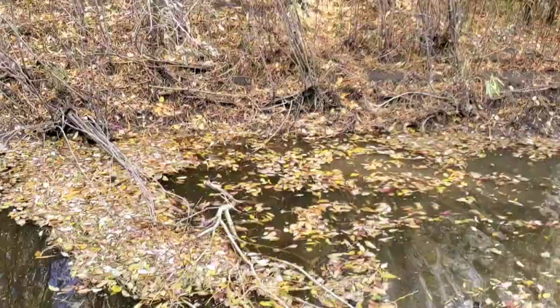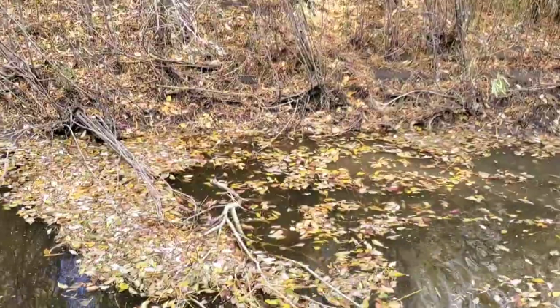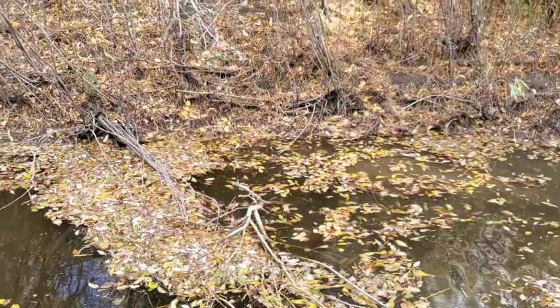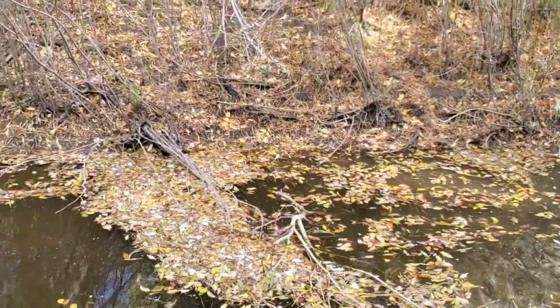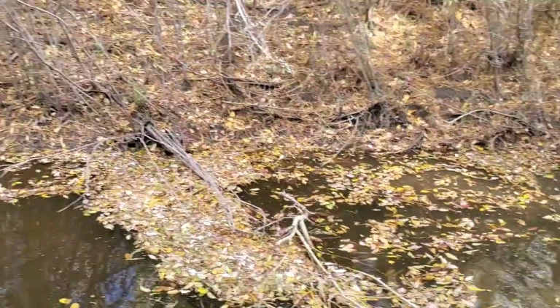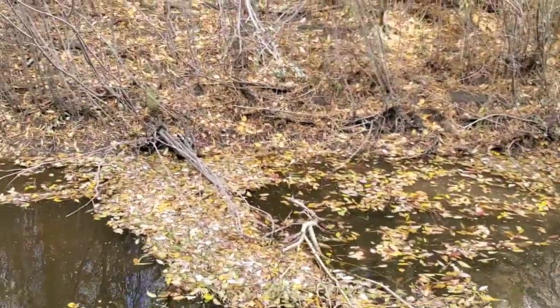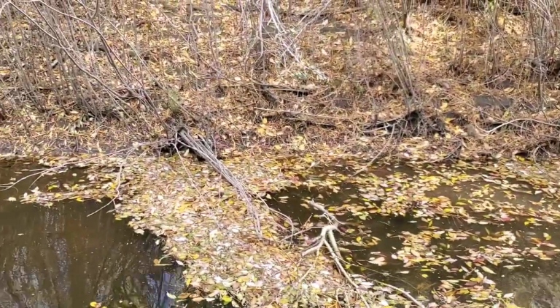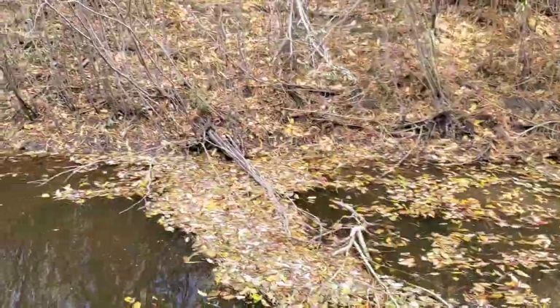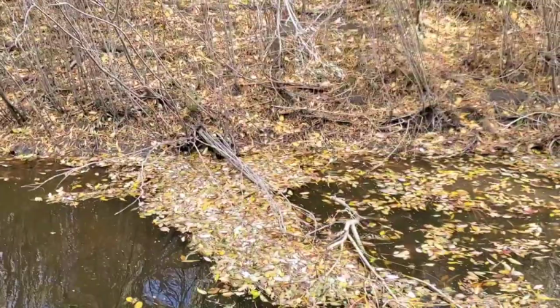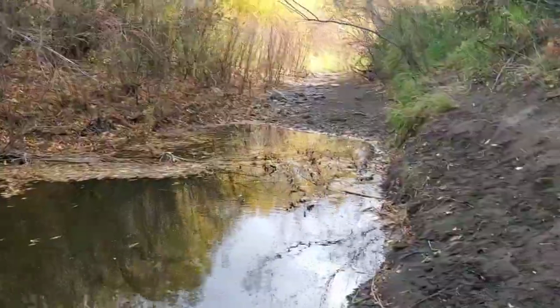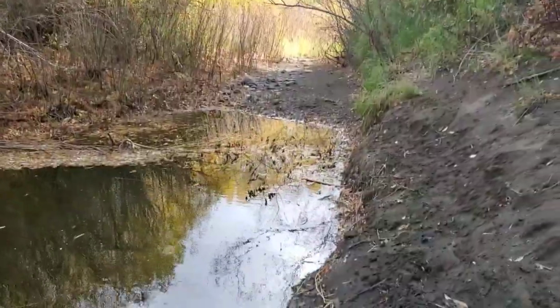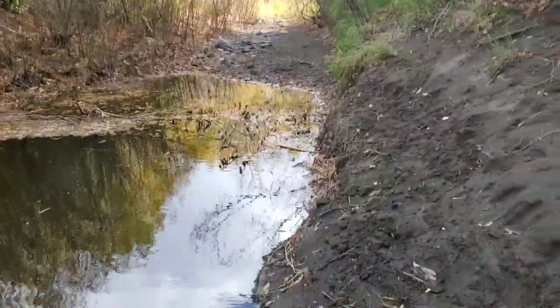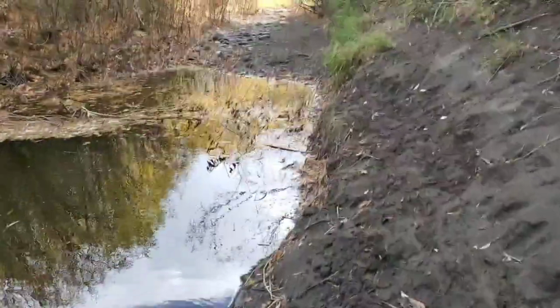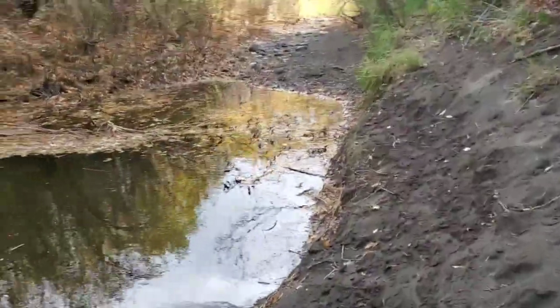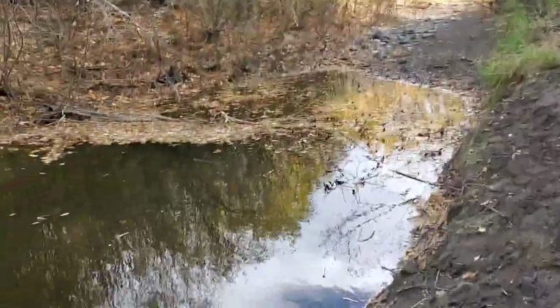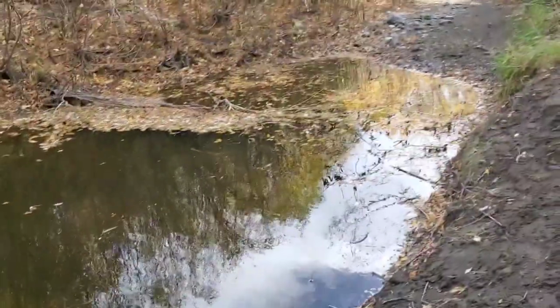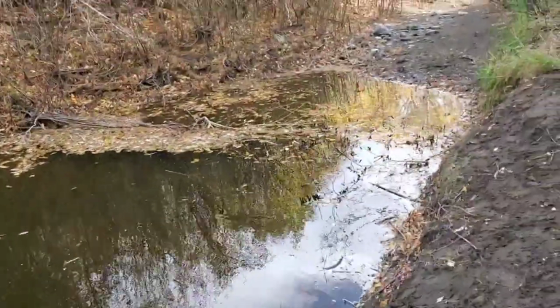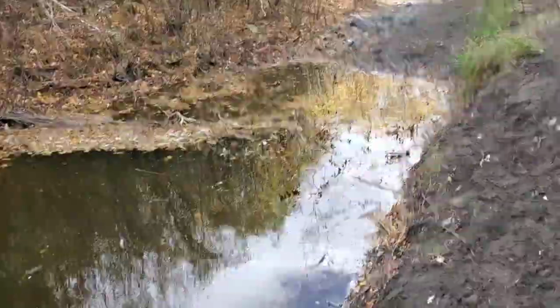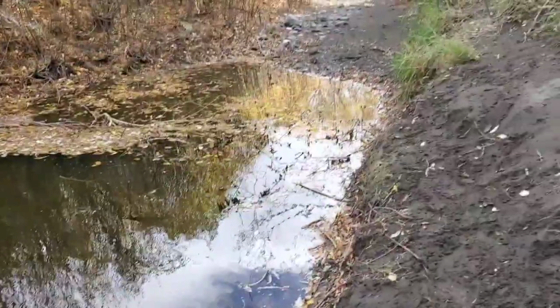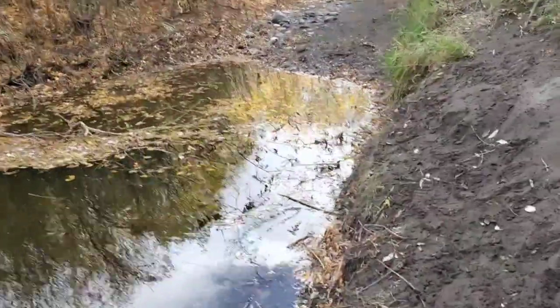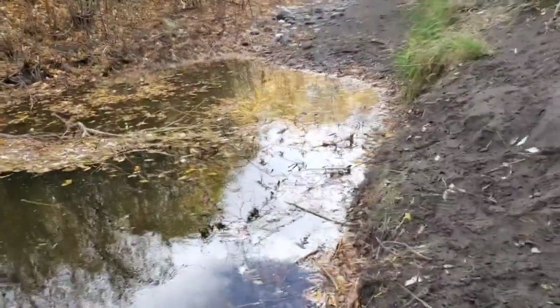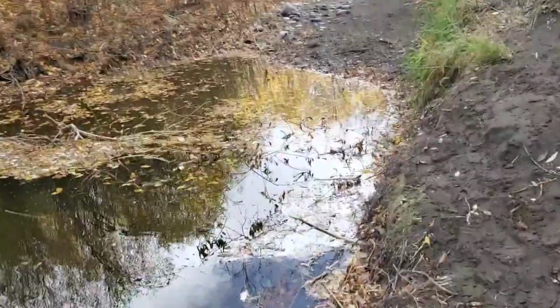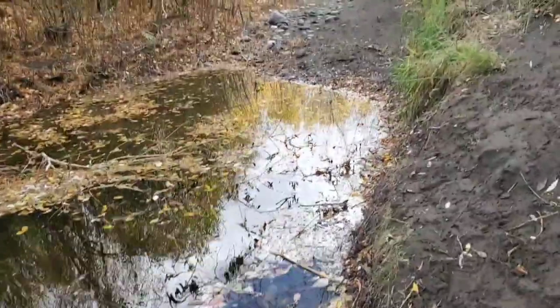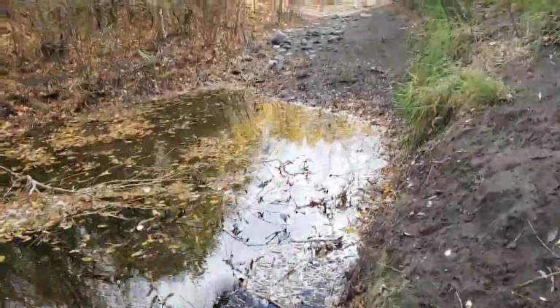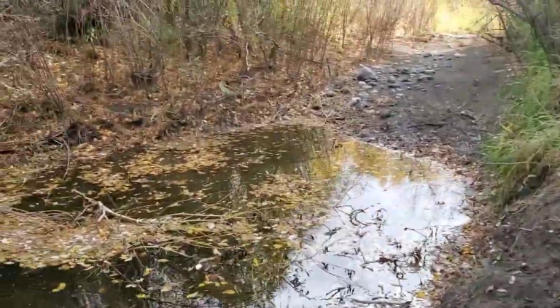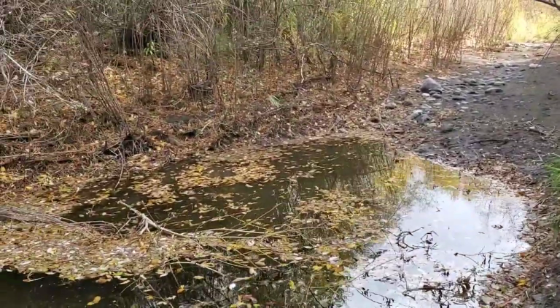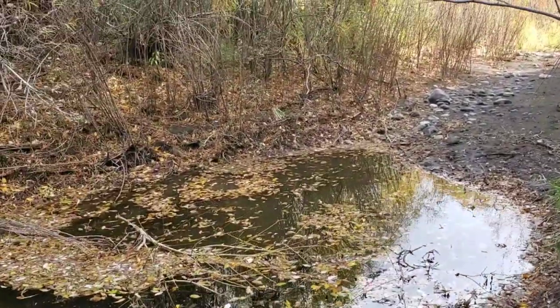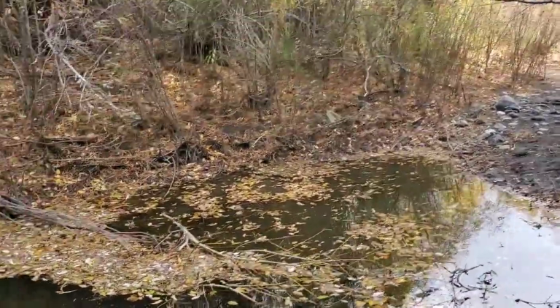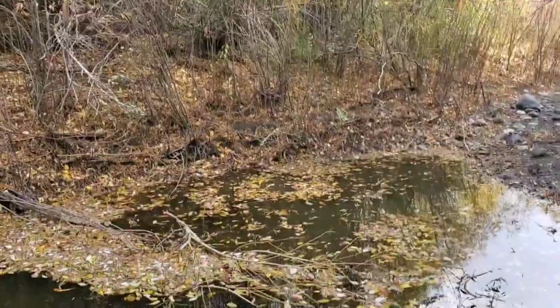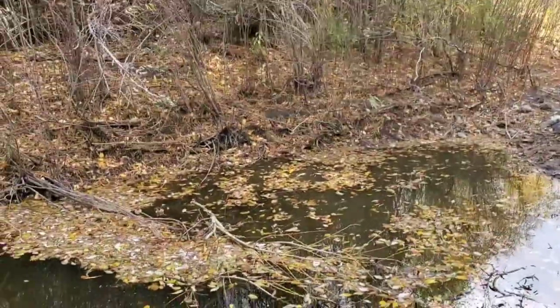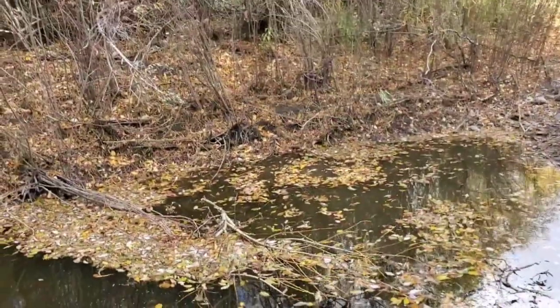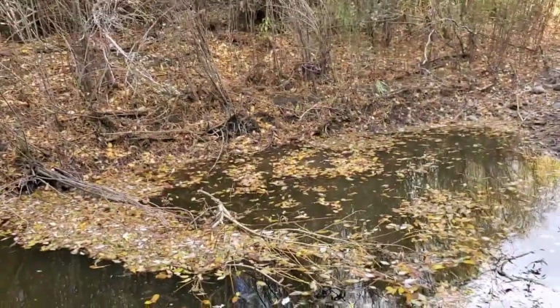We're done with number one, let's go to the other spots. They're normally found in flowing water, but we're gonna do a scientific investigation to see what happens if they're not in flowing water.